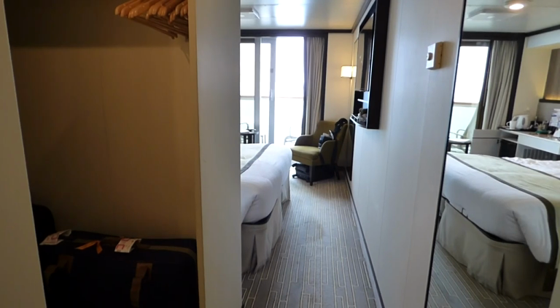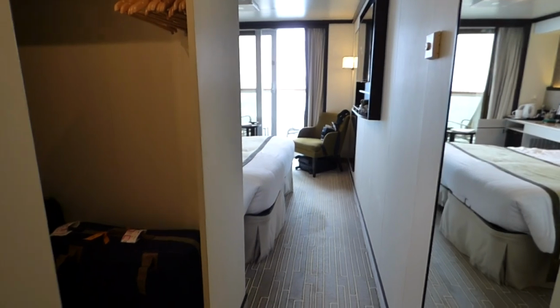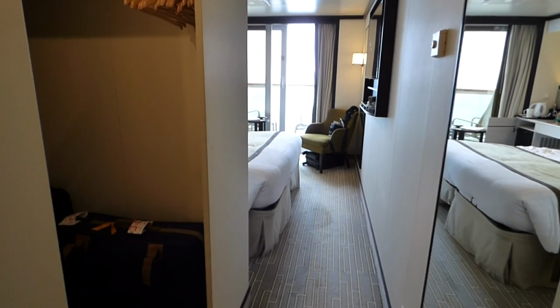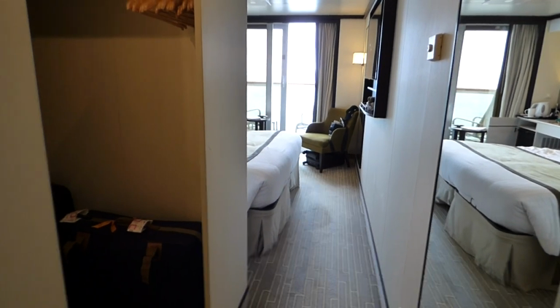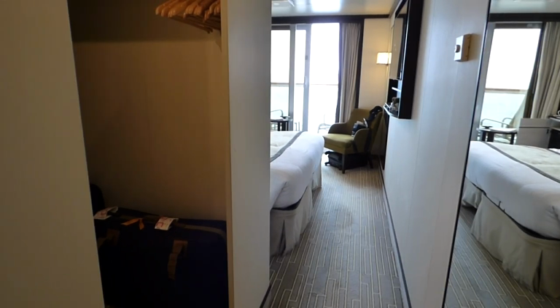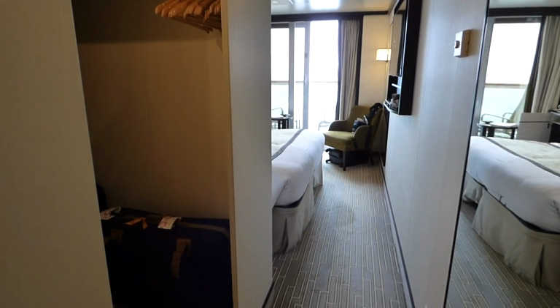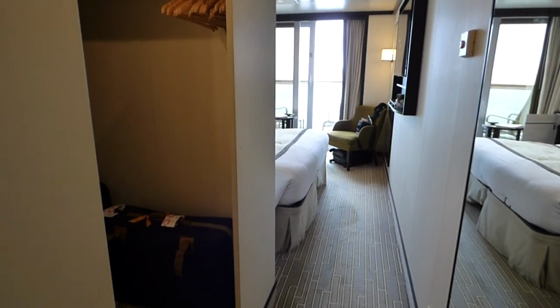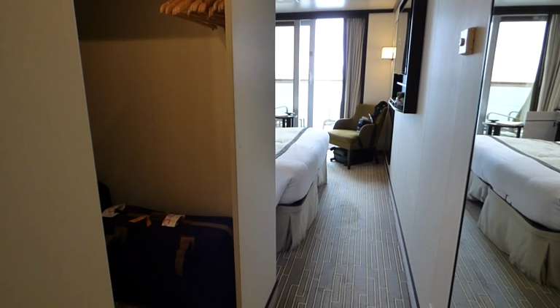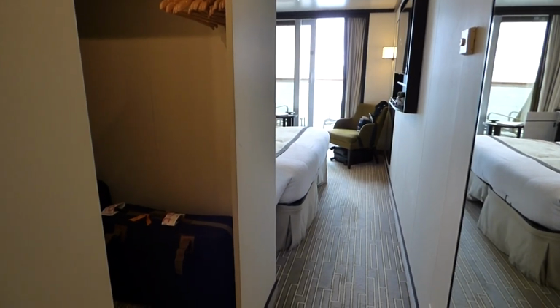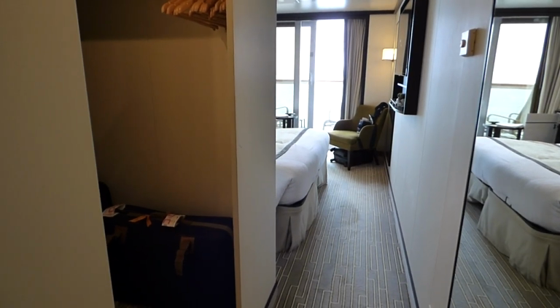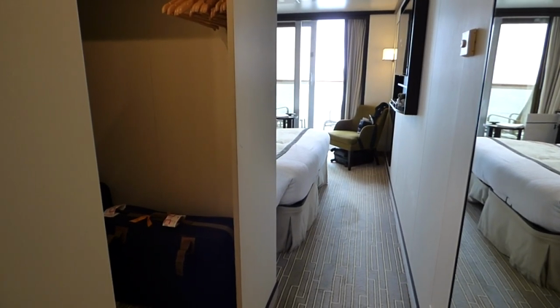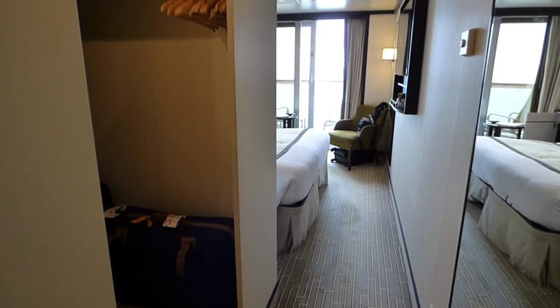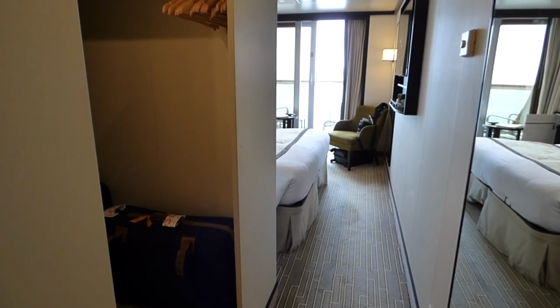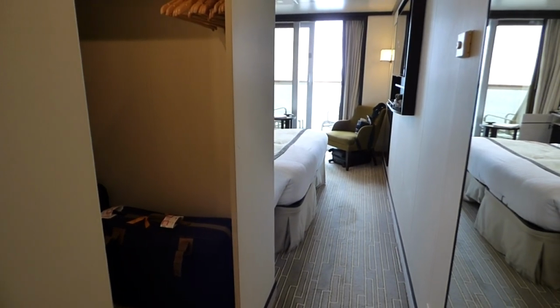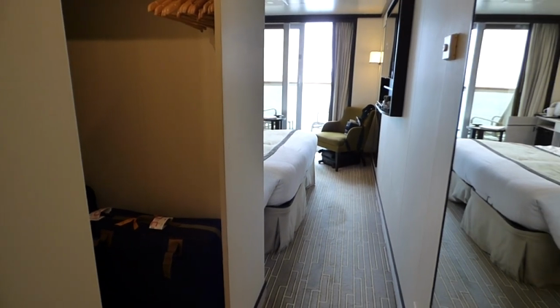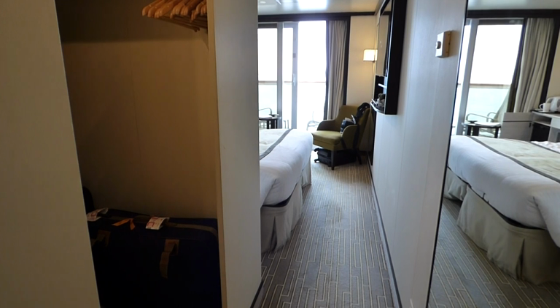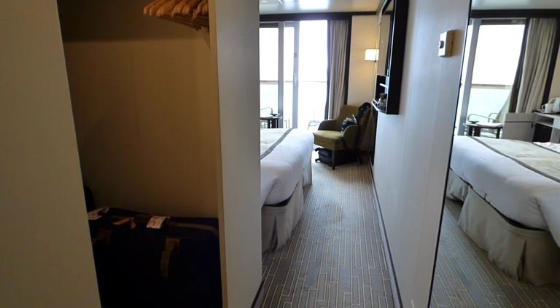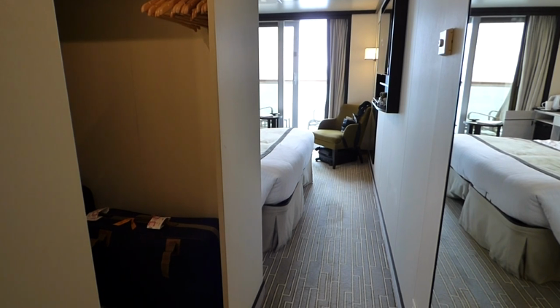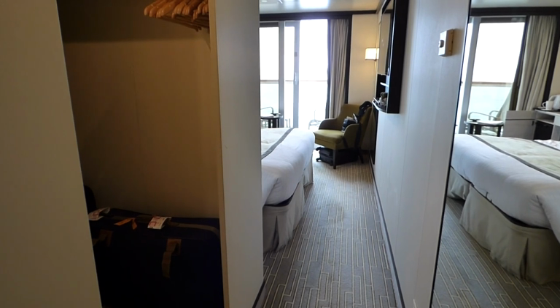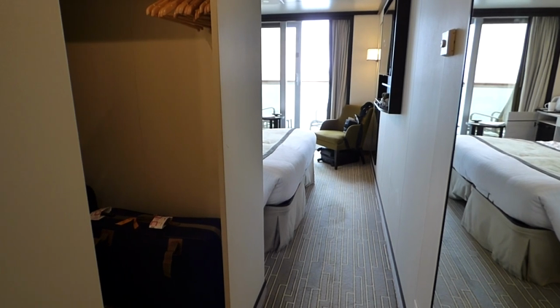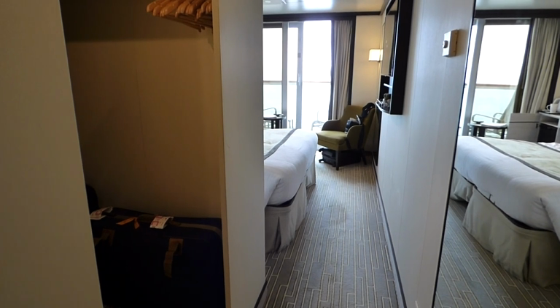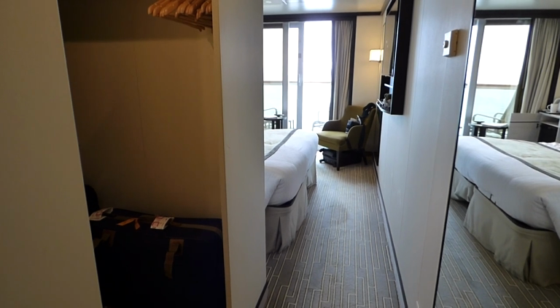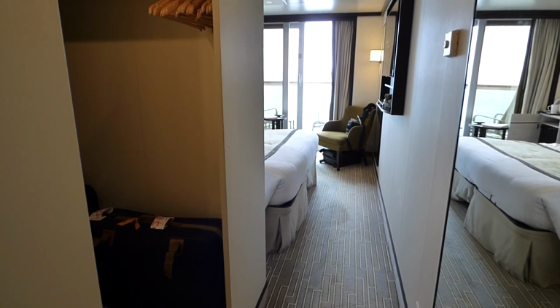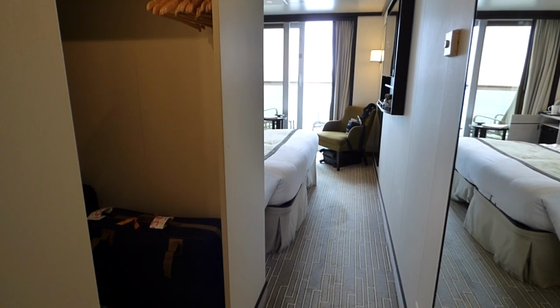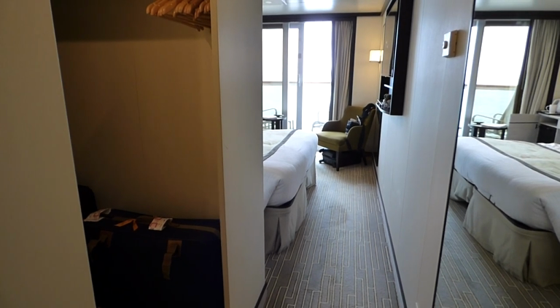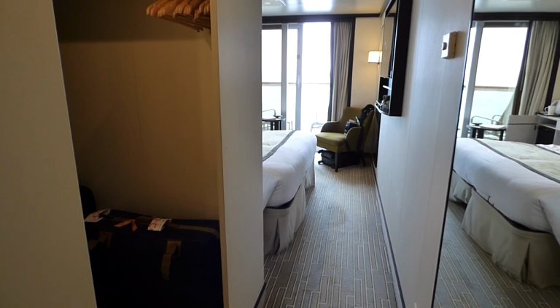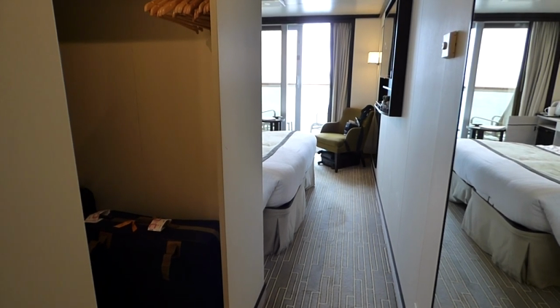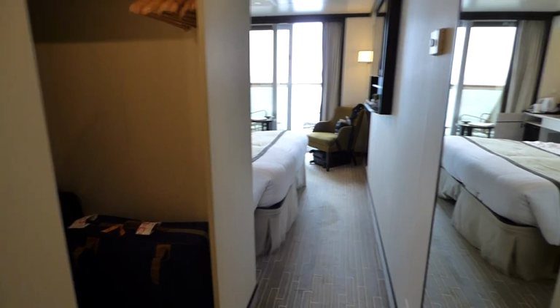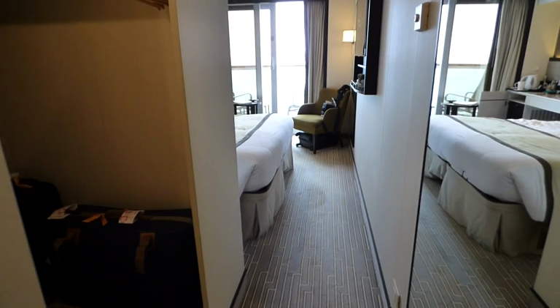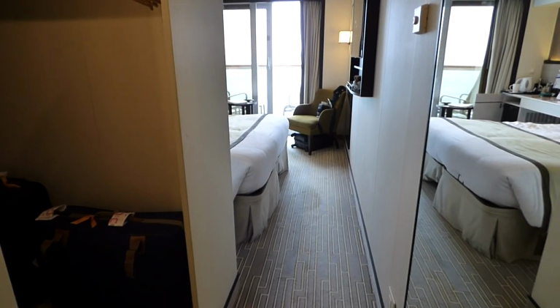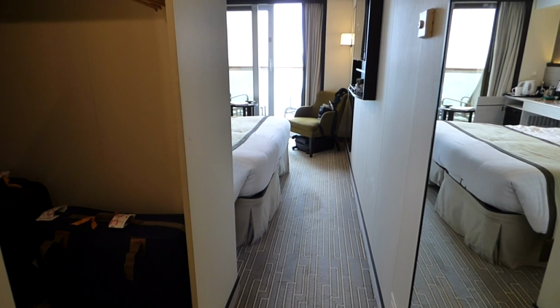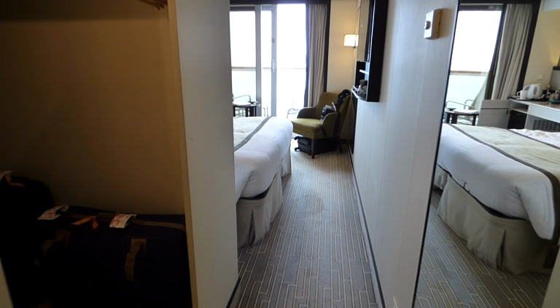There's a short video on P&O's Britannia. This is a balcony cabin F505, which is on deck 9 of 17.